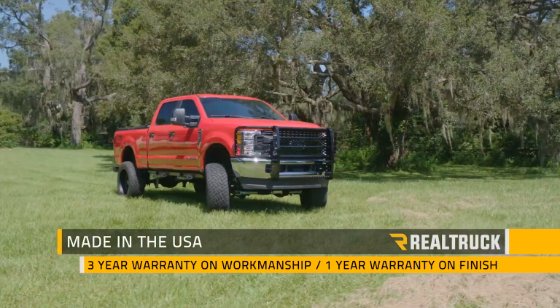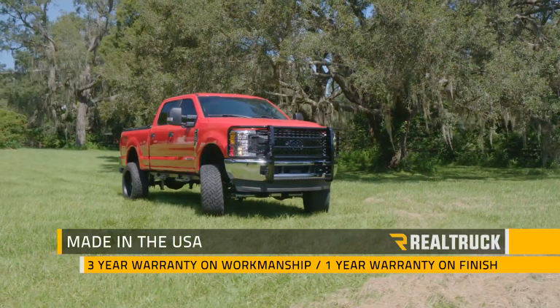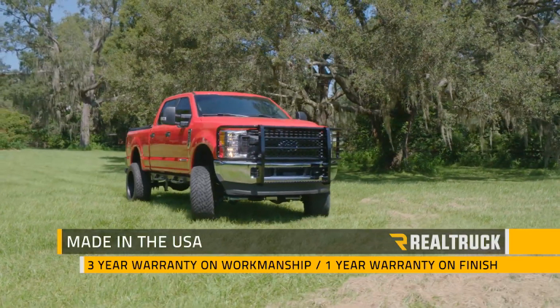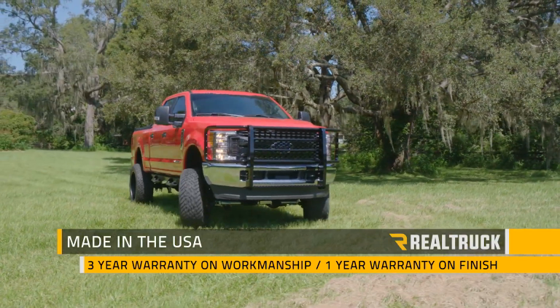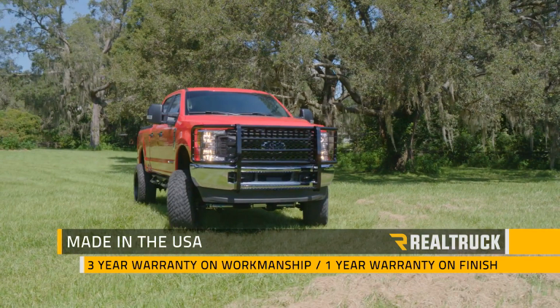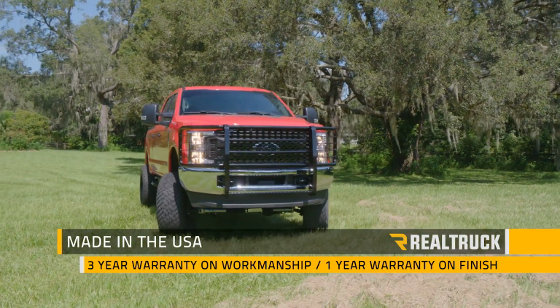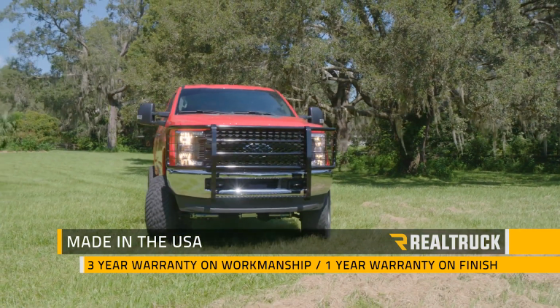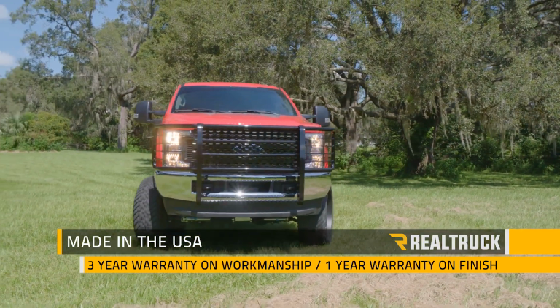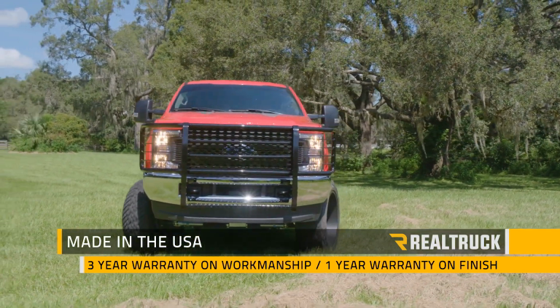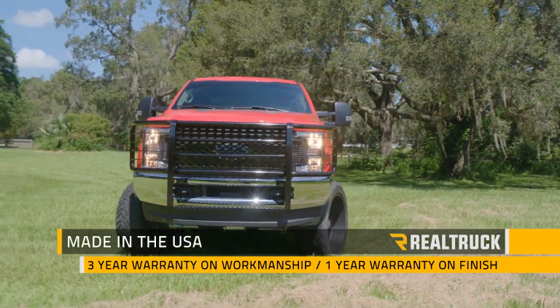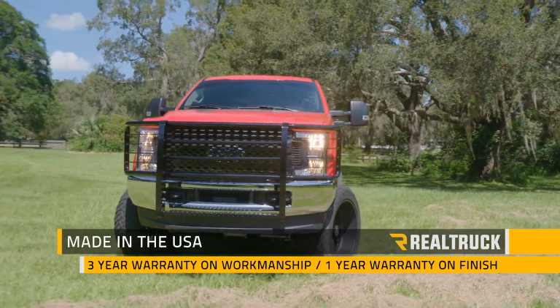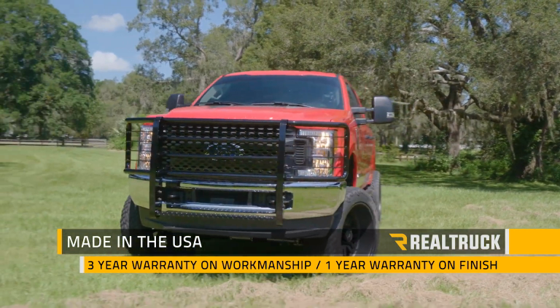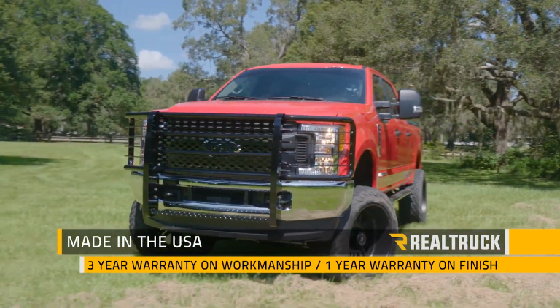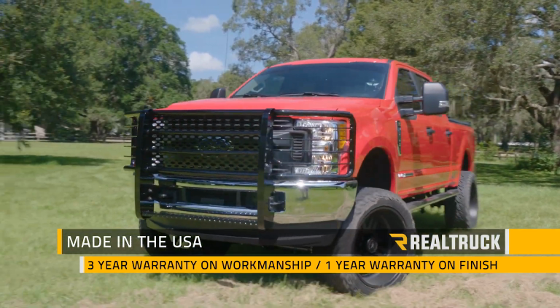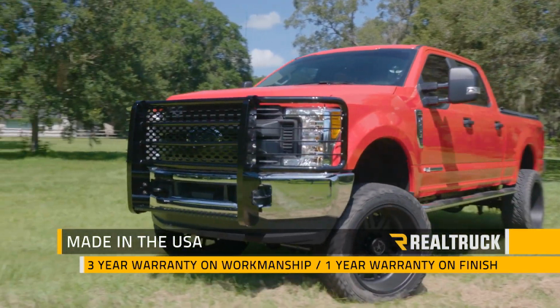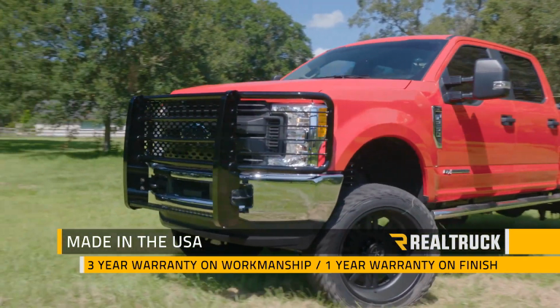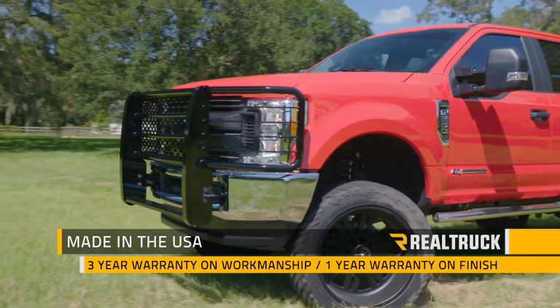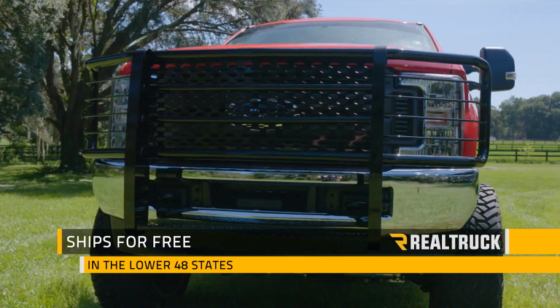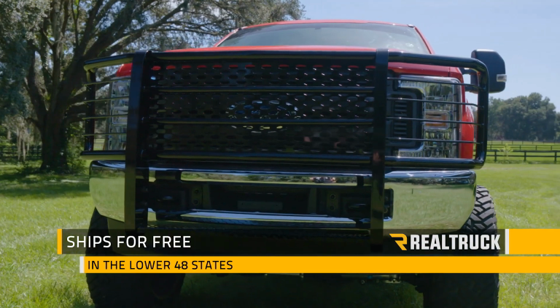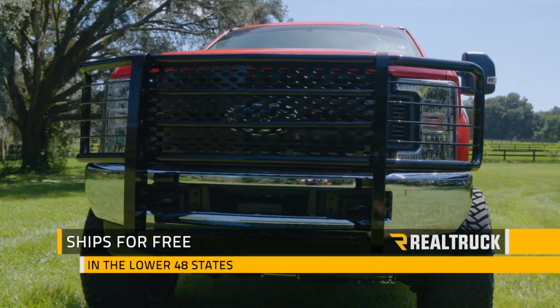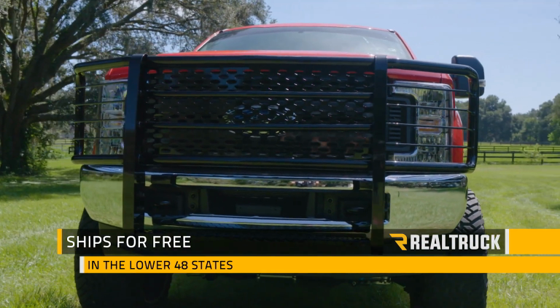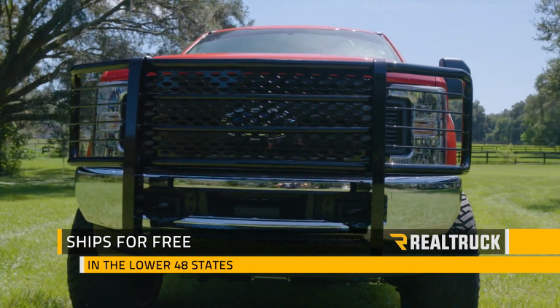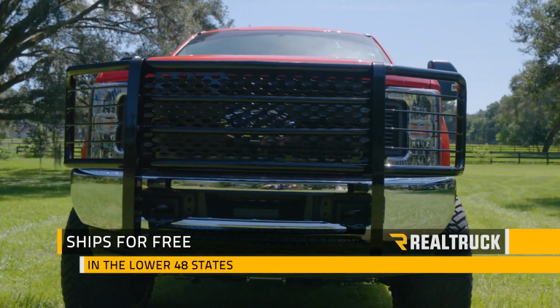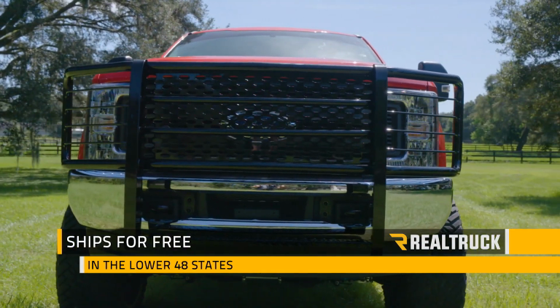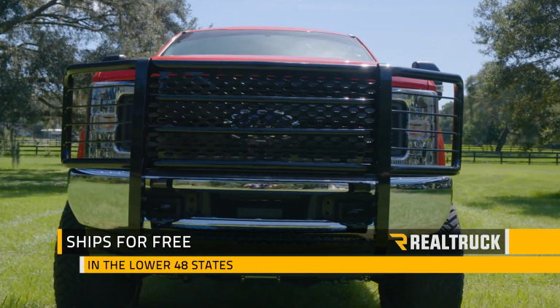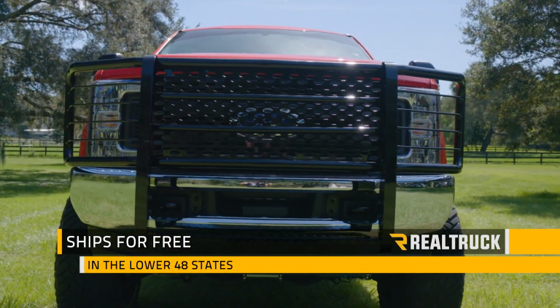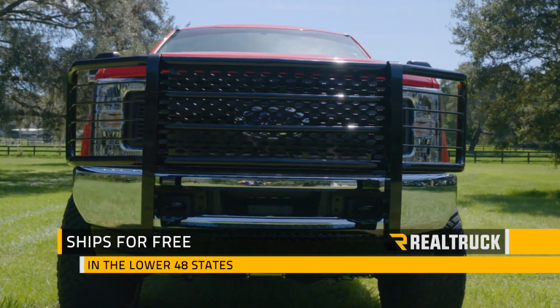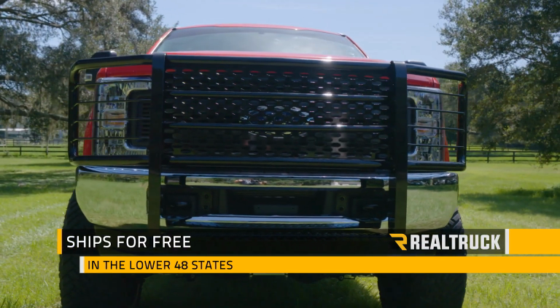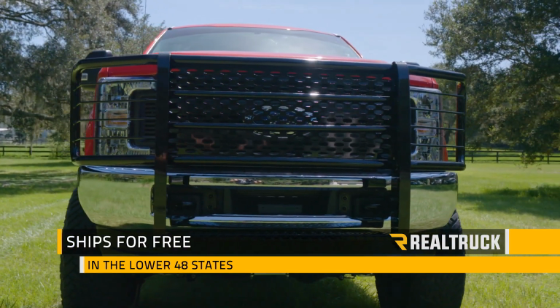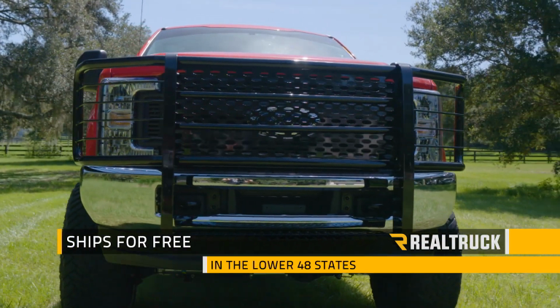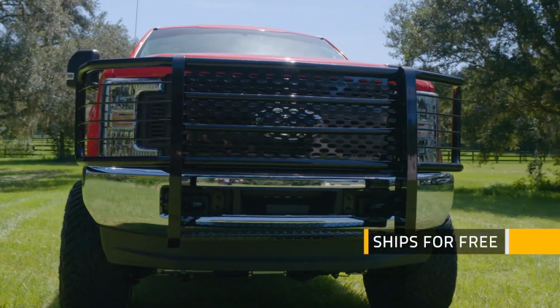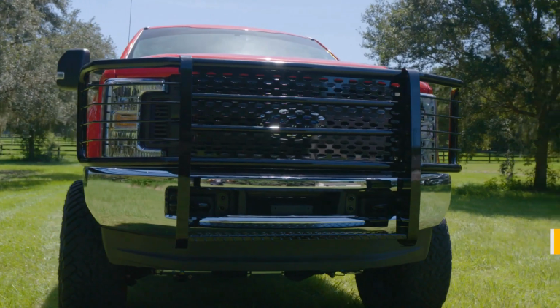The Rancher Grill Guard is made right here in the USA and comes with a three-year warranty on the workmanship and a one-year warranty on the finish. We also ship them for free anywhere in the lower 48 states. If you have any questions, give us a call or visit us online.